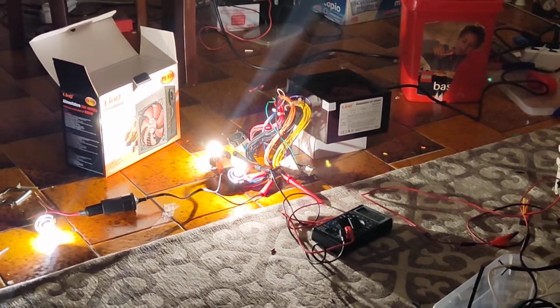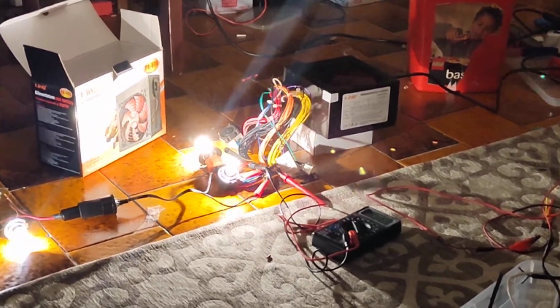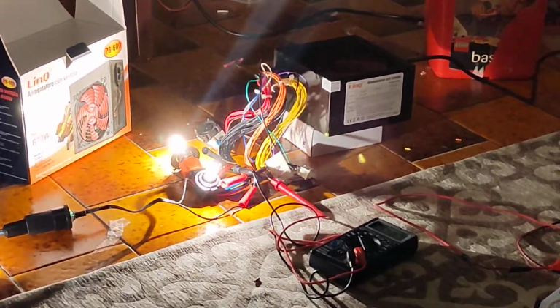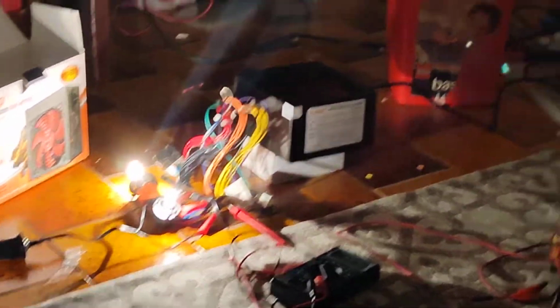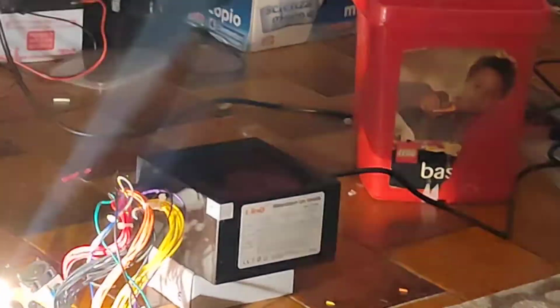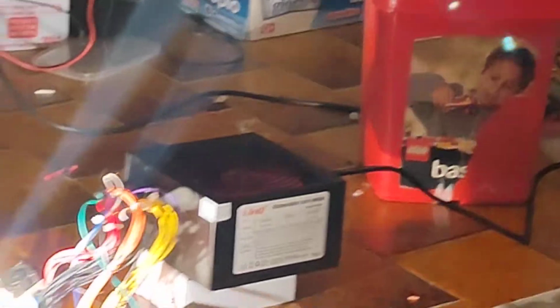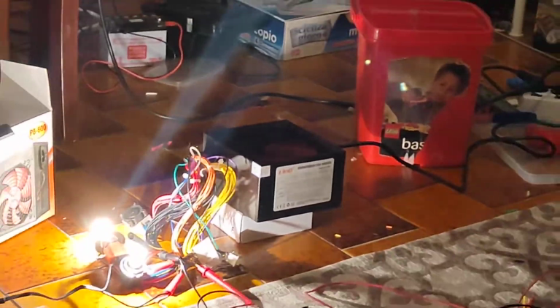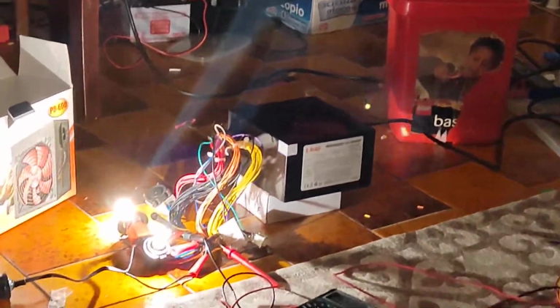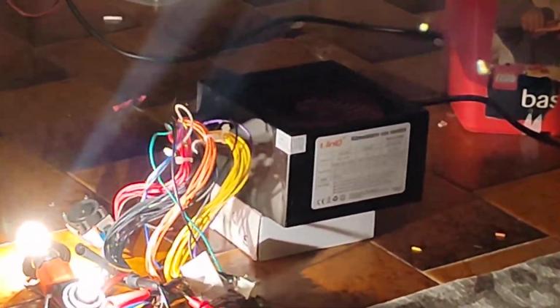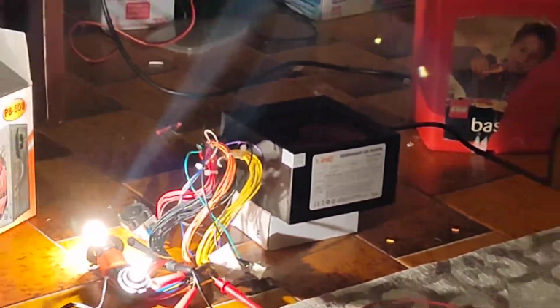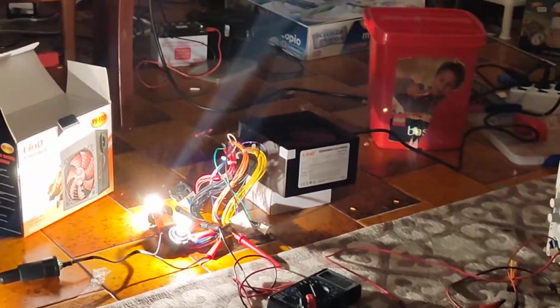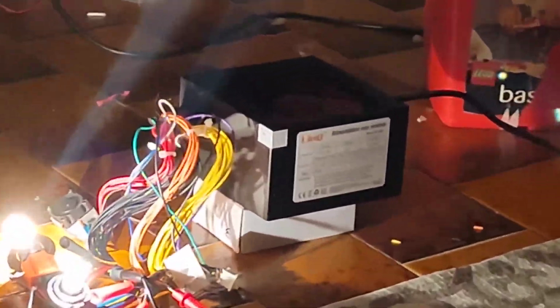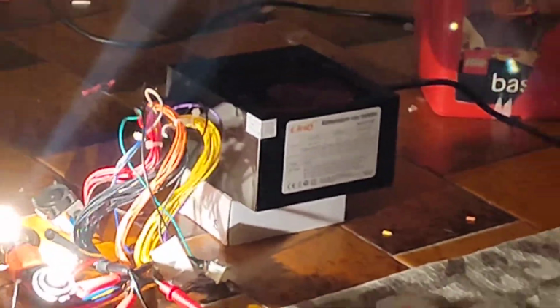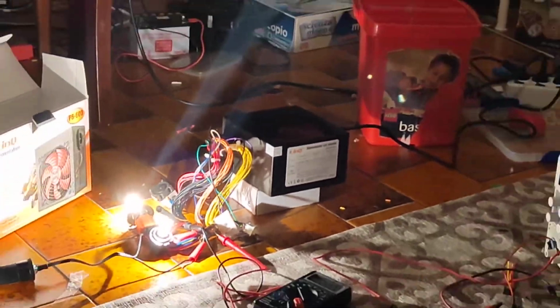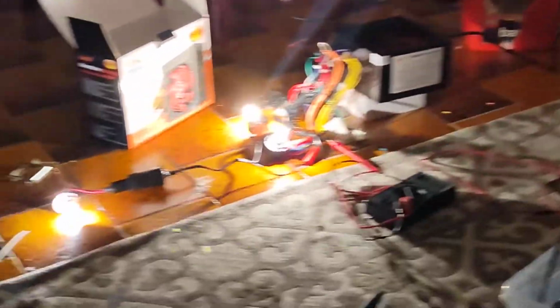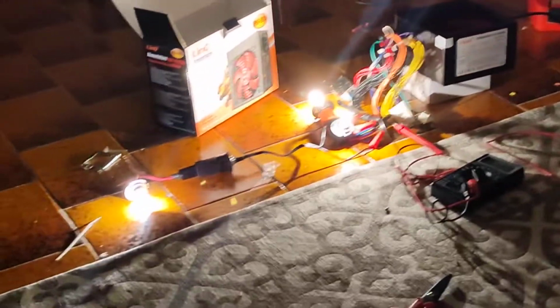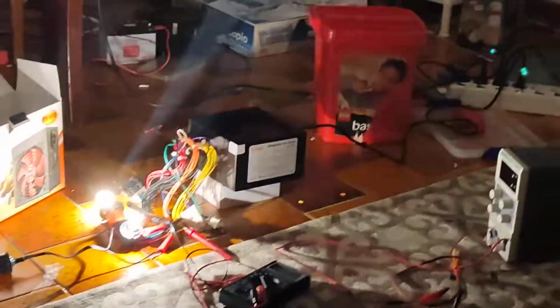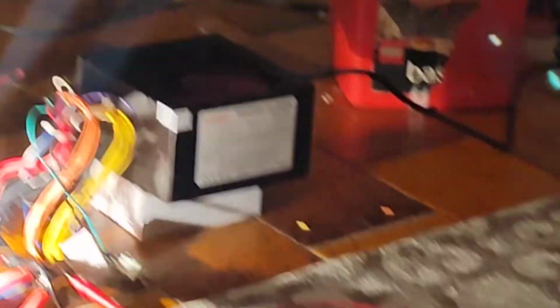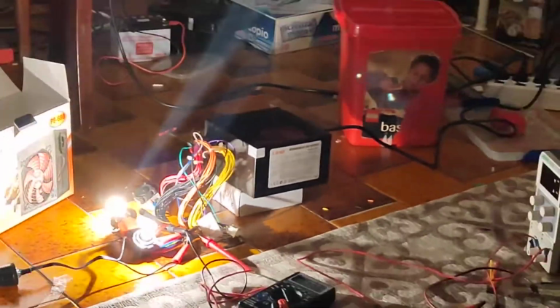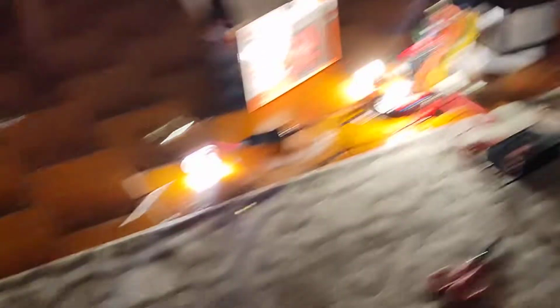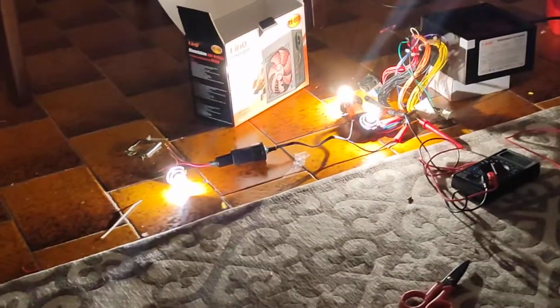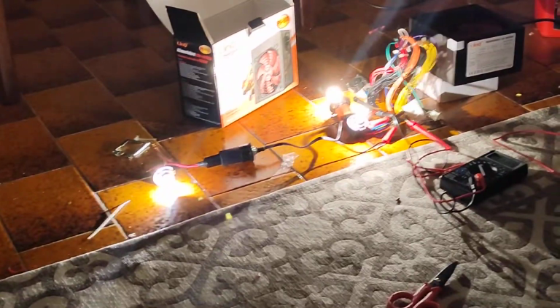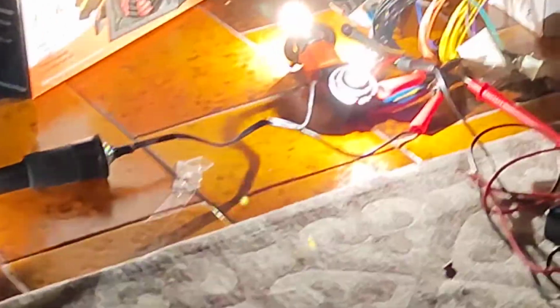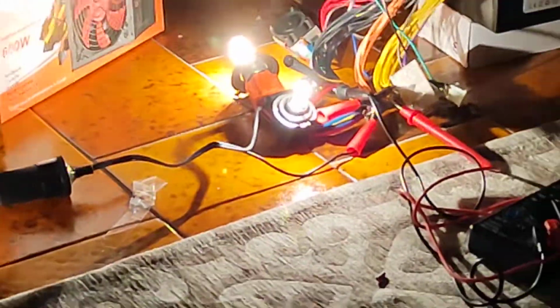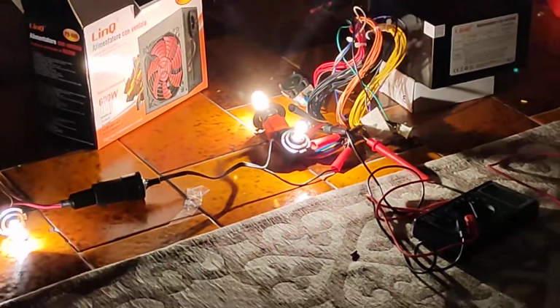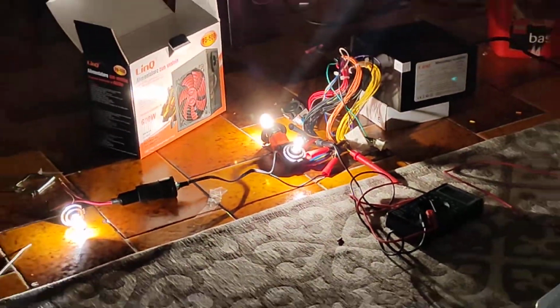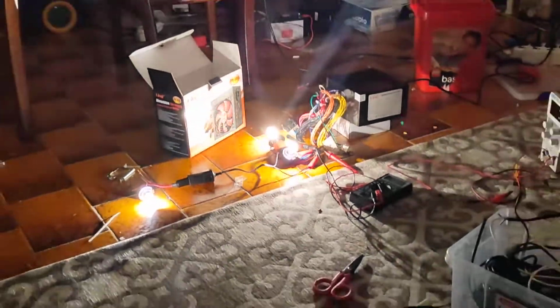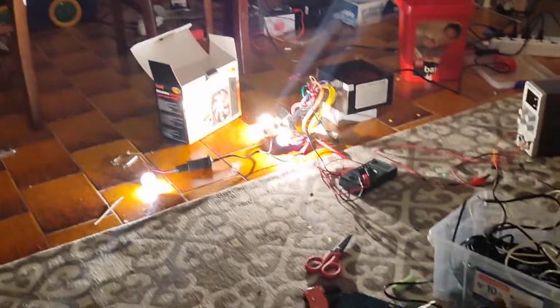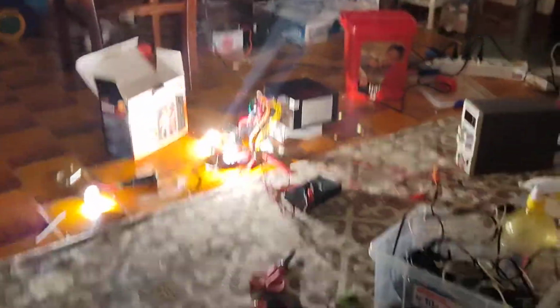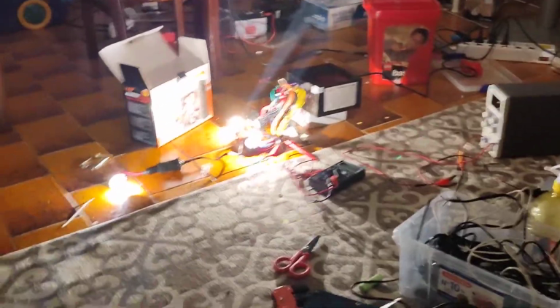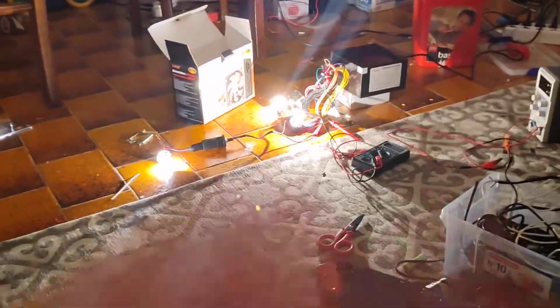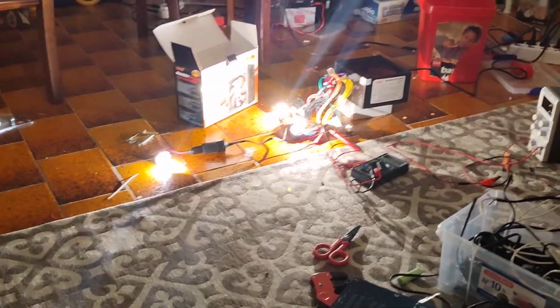So if the power supply handled it — did it overheat? Did it explode? I will tell you later what will happen to this power supply.